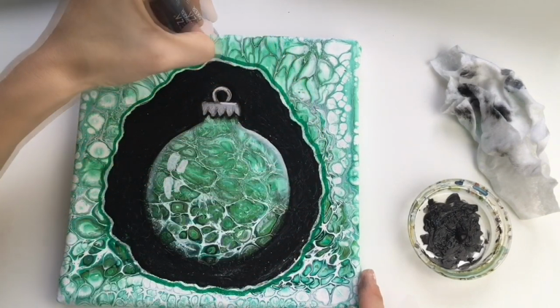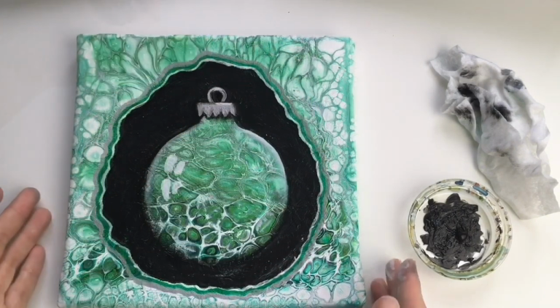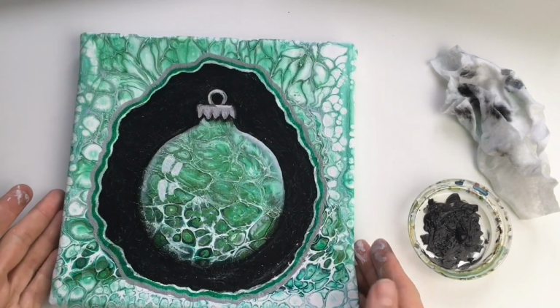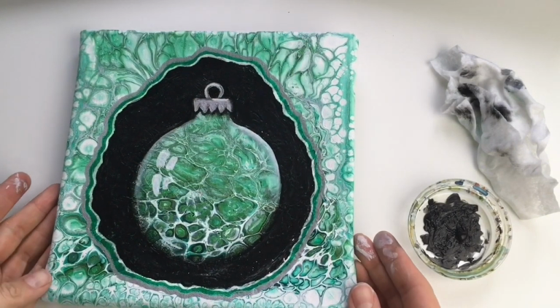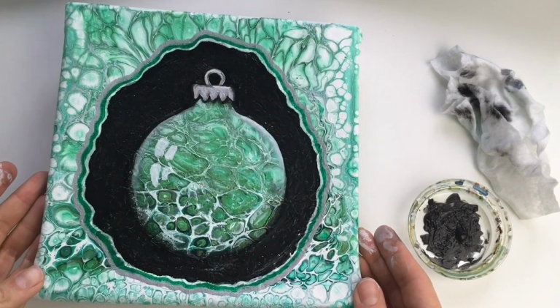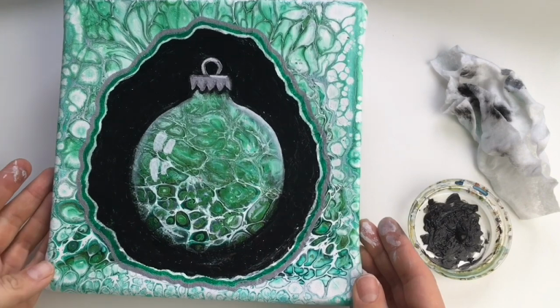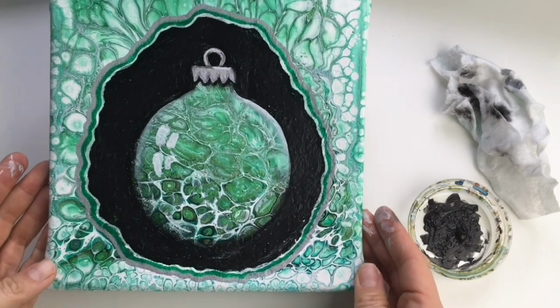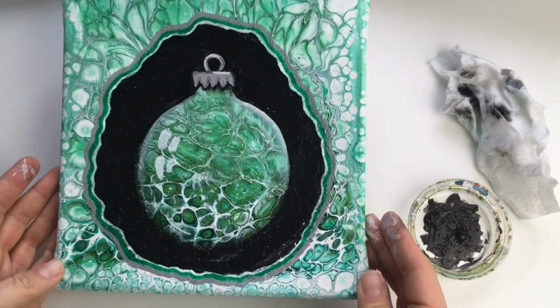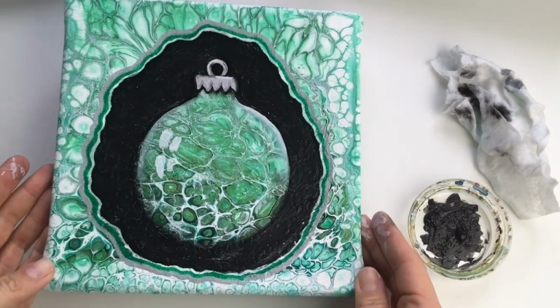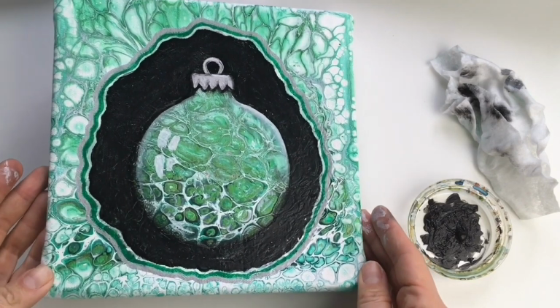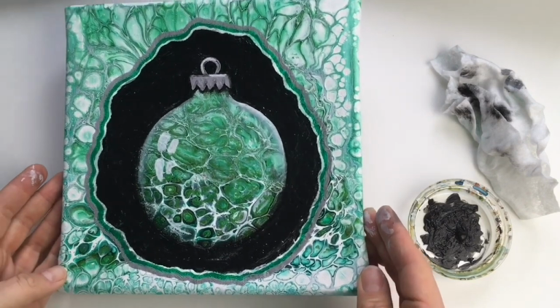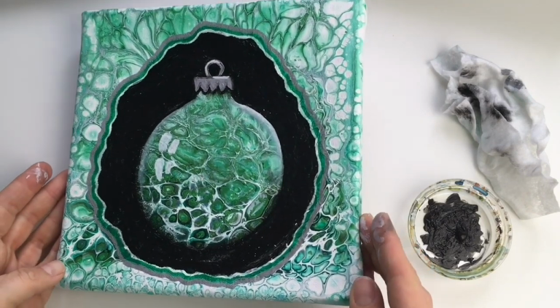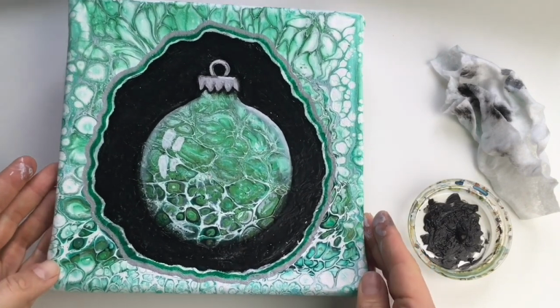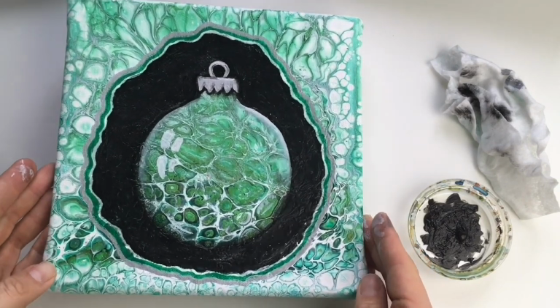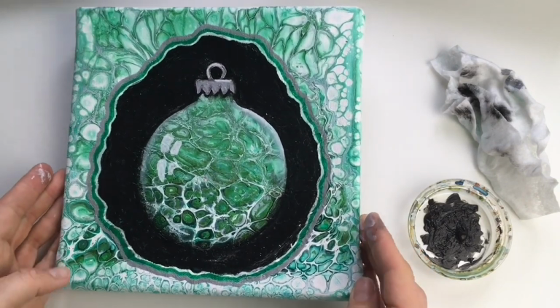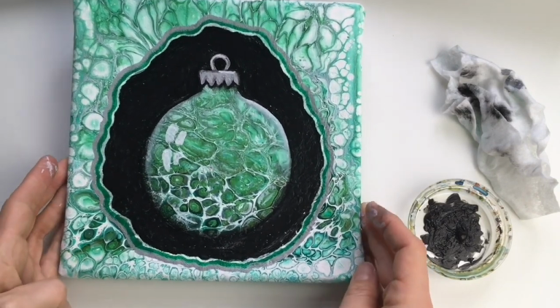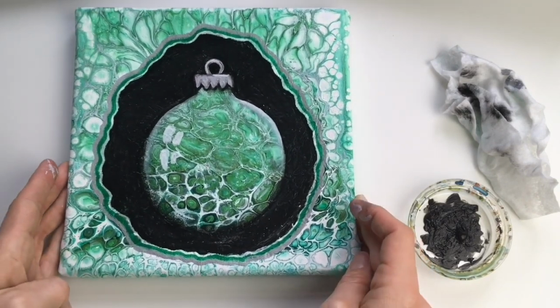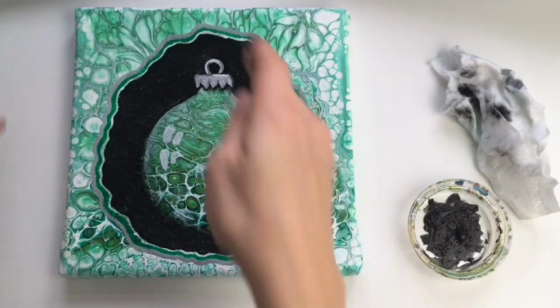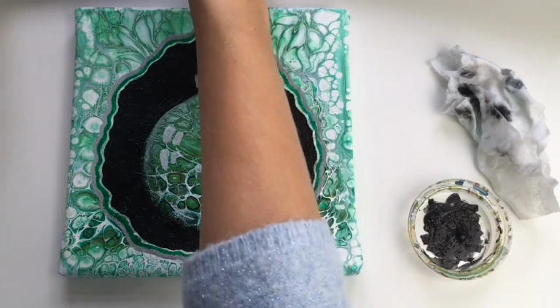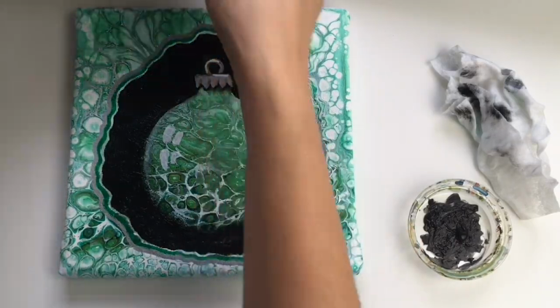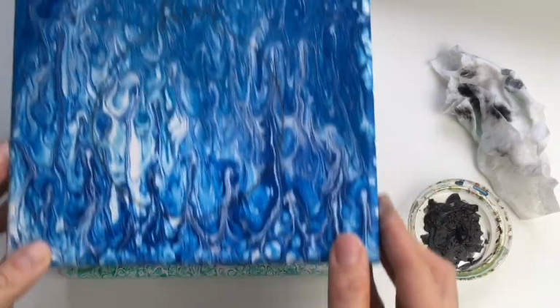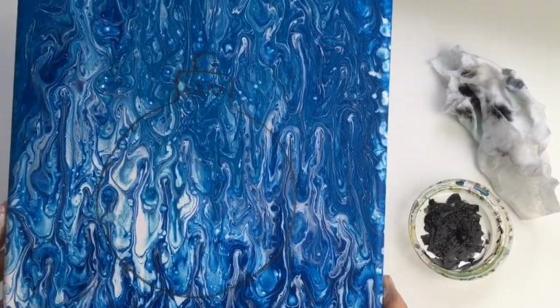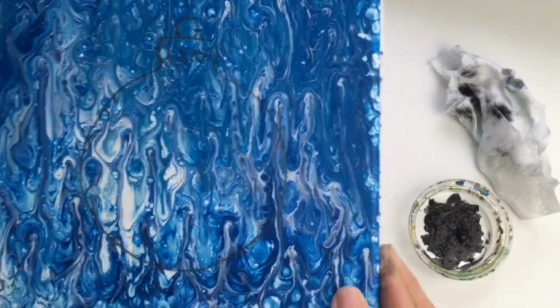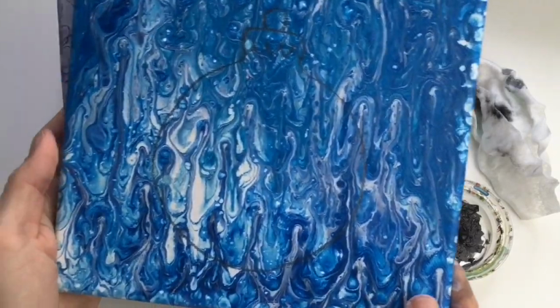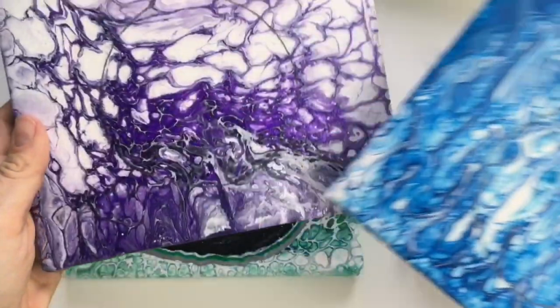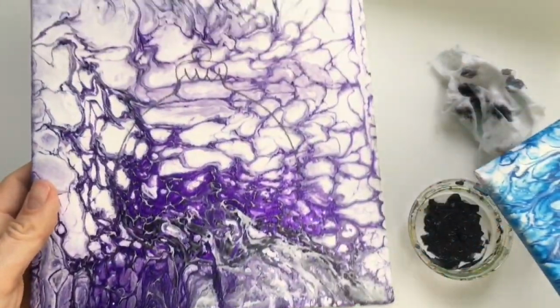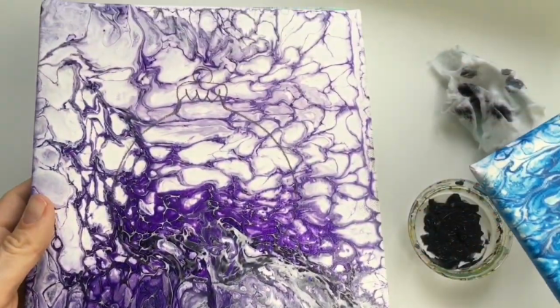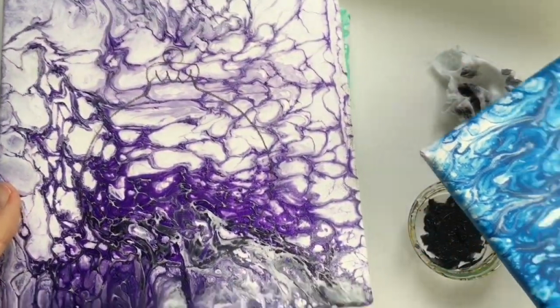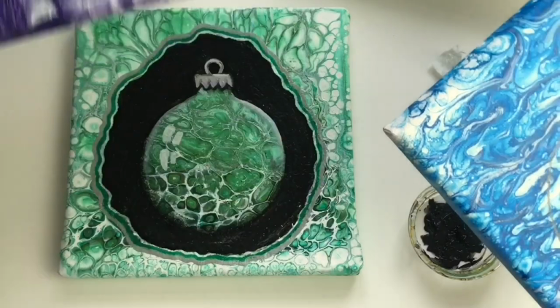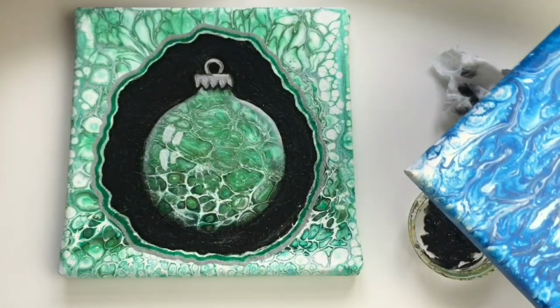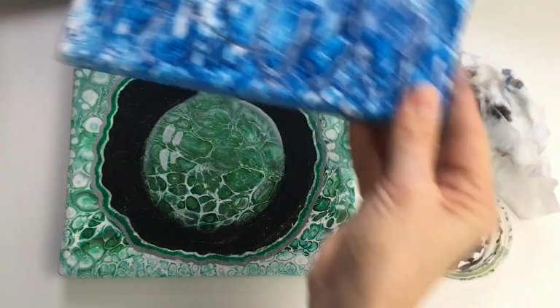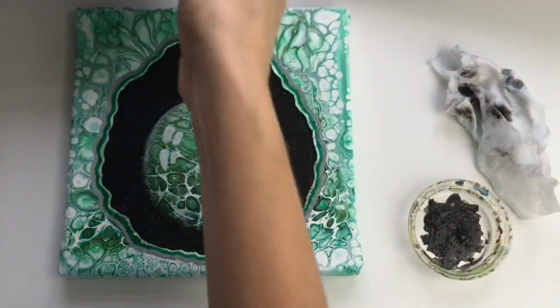That's my beautiful Christmas ball made out of acrylic pour. Now I'm gonna continue with the blue one and also the purple one and show you the finished result.